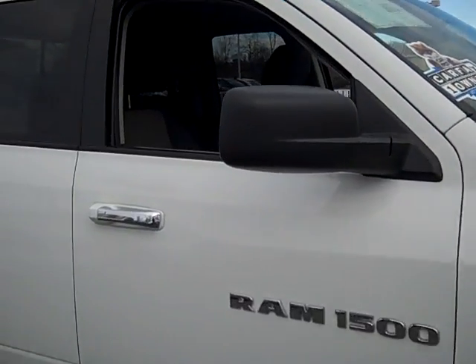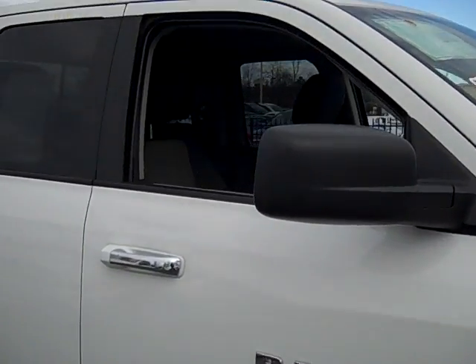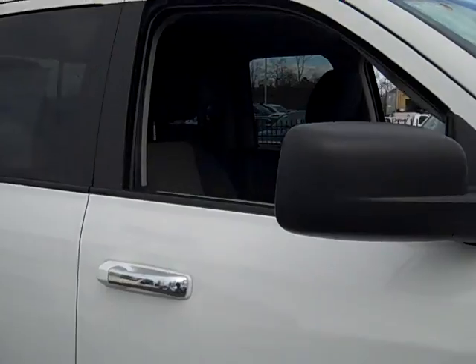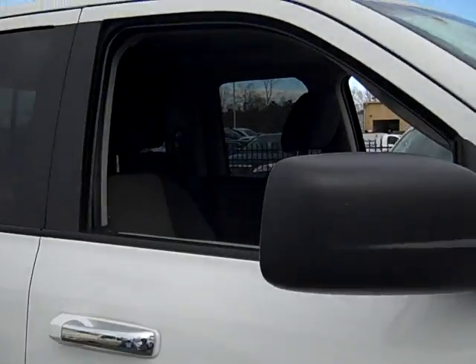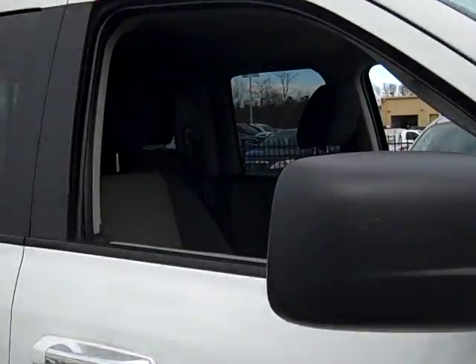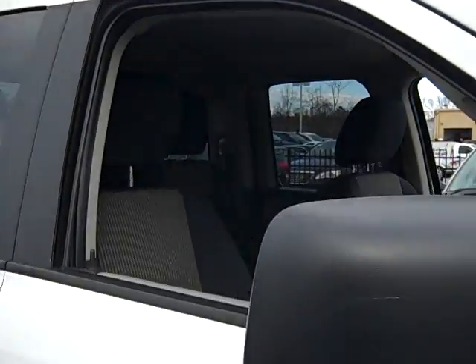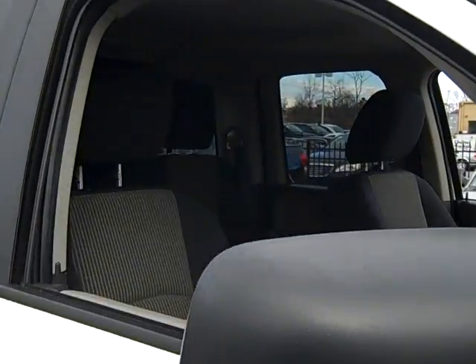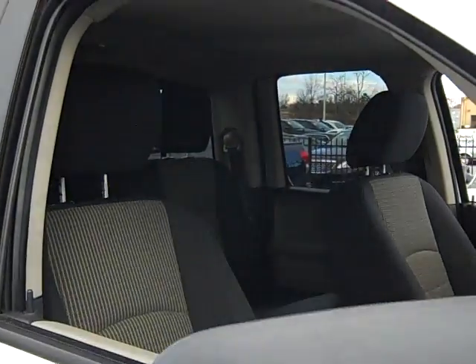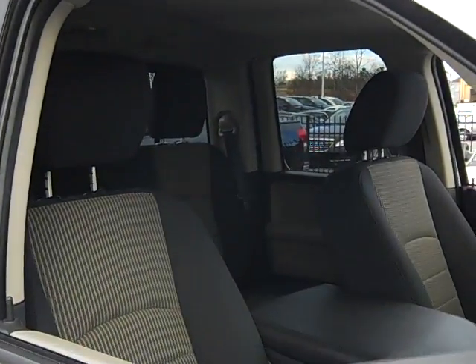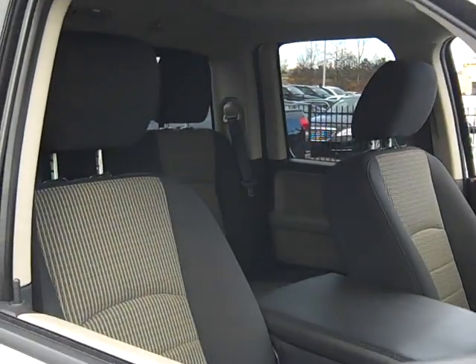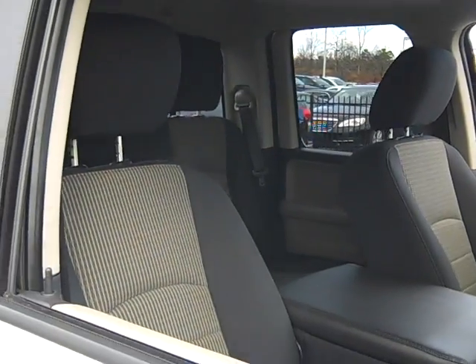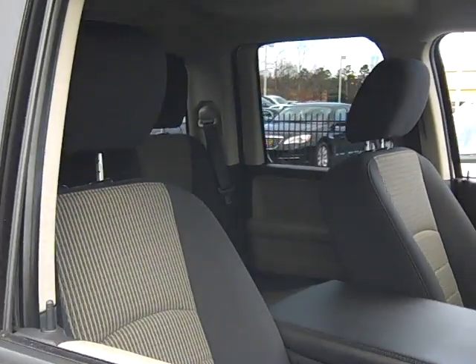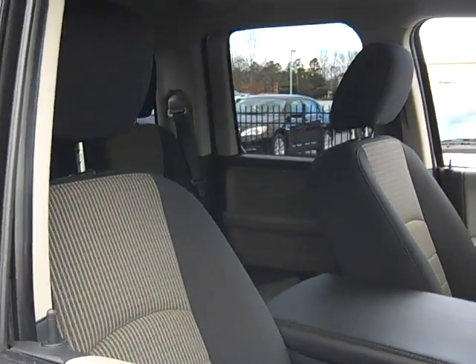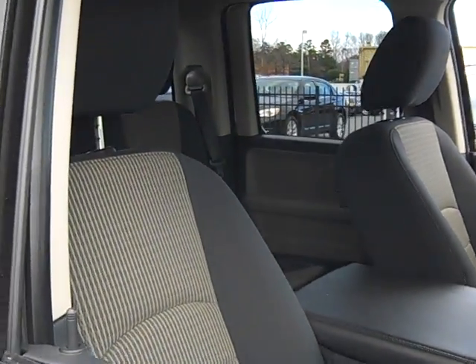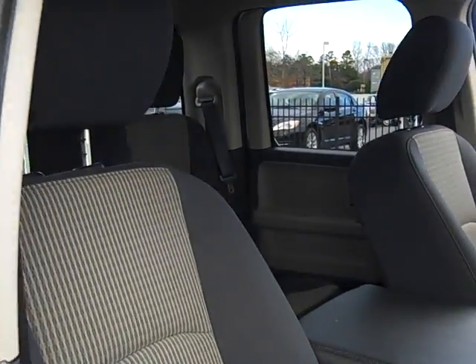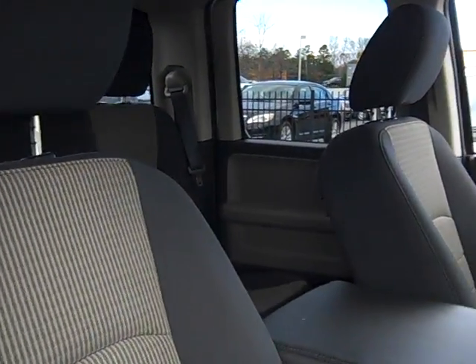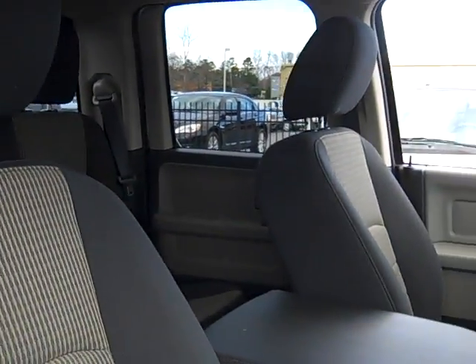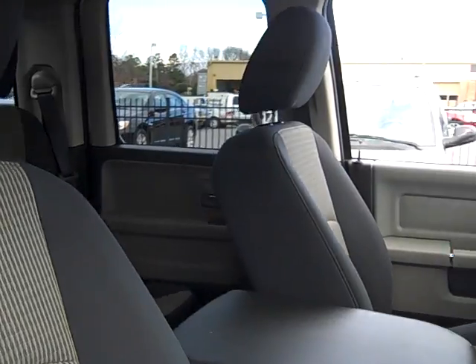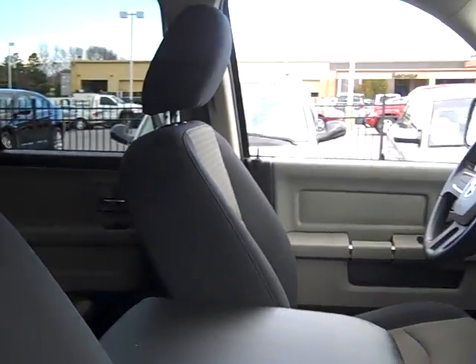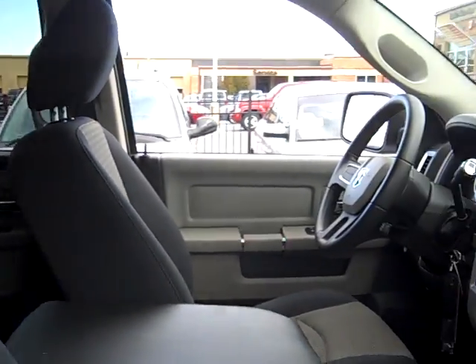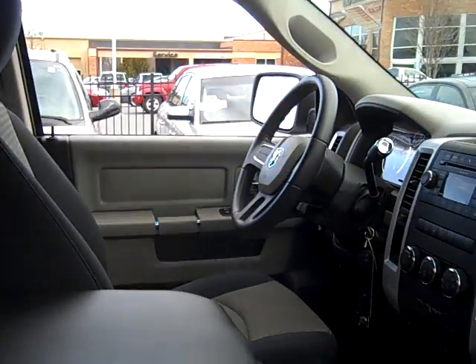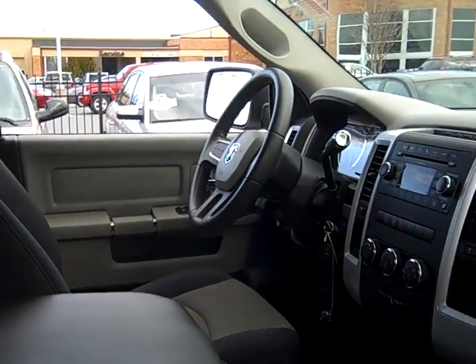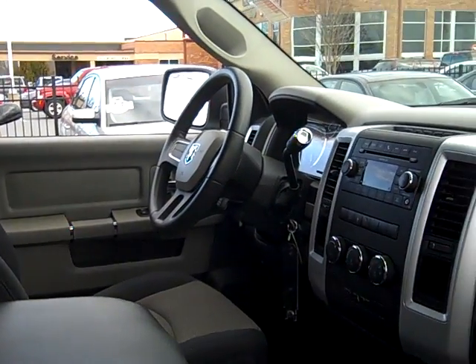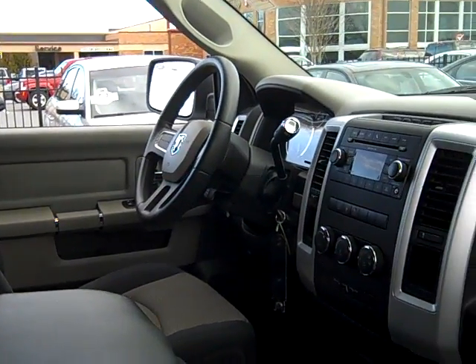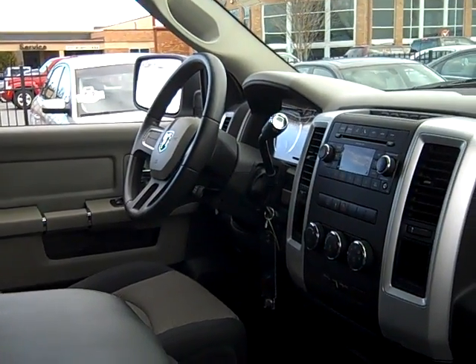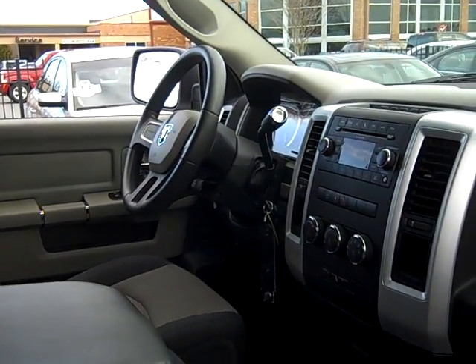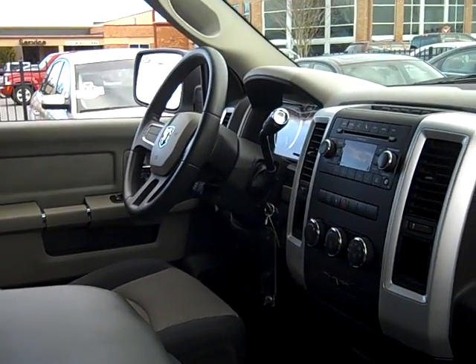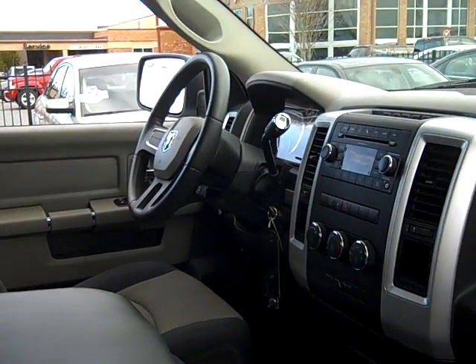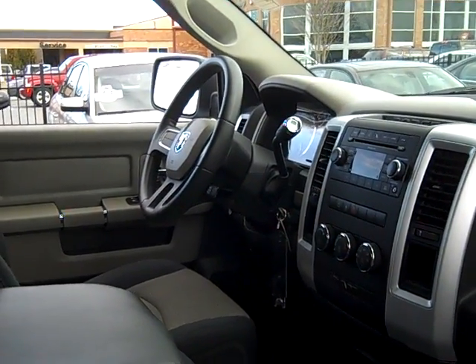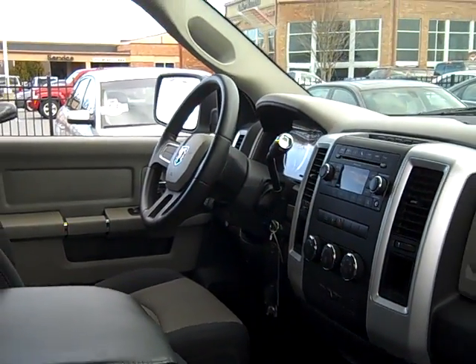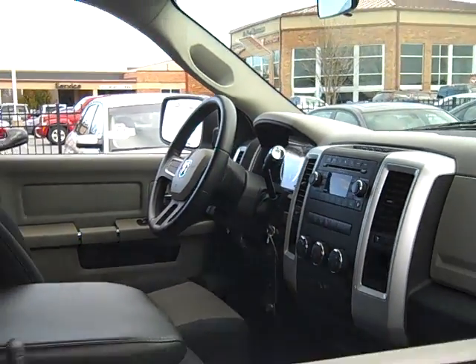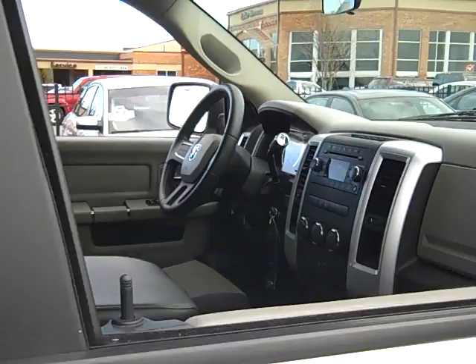This certified pre-owned vehicle has an interior that looks like new and seats up to 6 people comfortably. This vehicle also has a radio and CD player so you can listen to all your favorite songs while you drive.